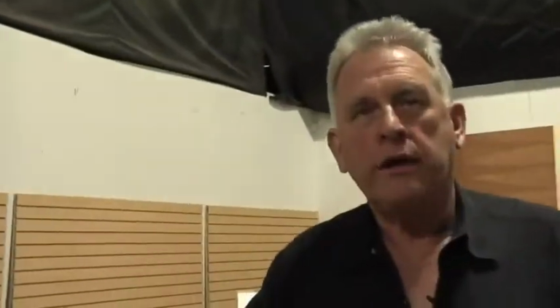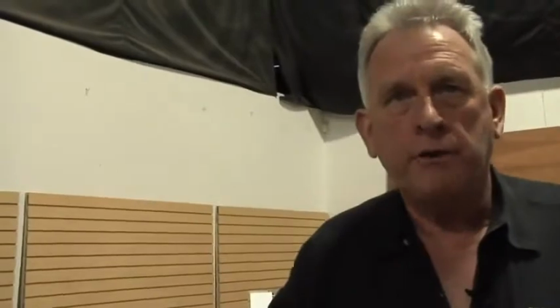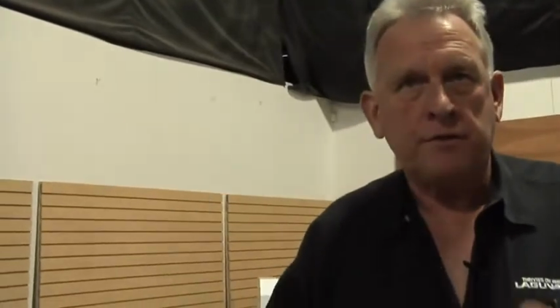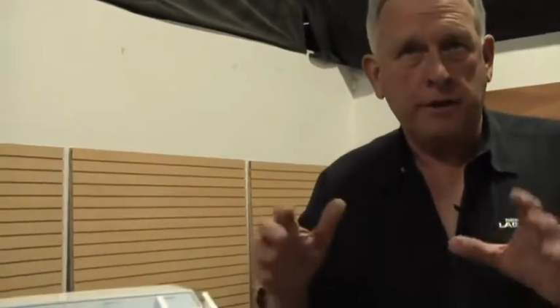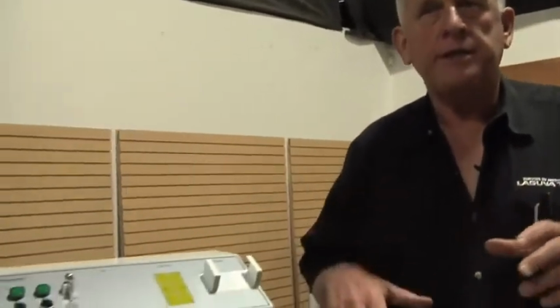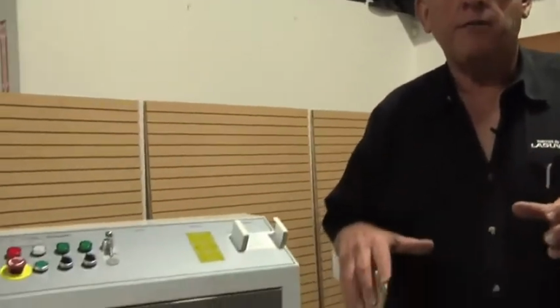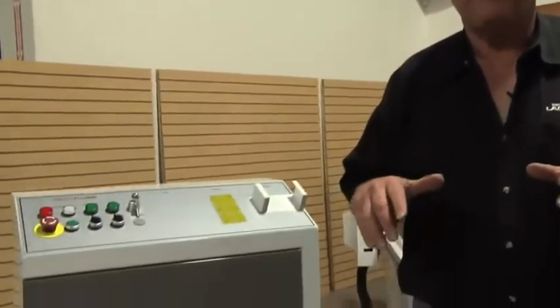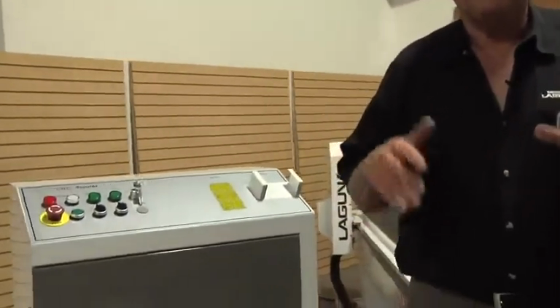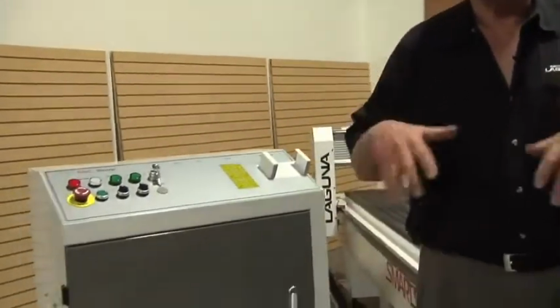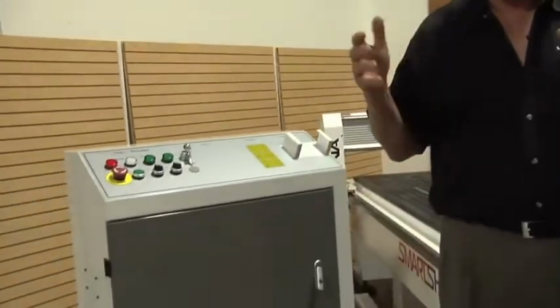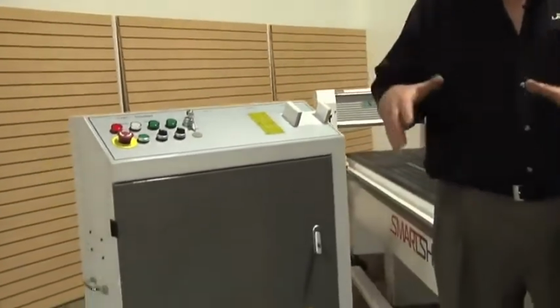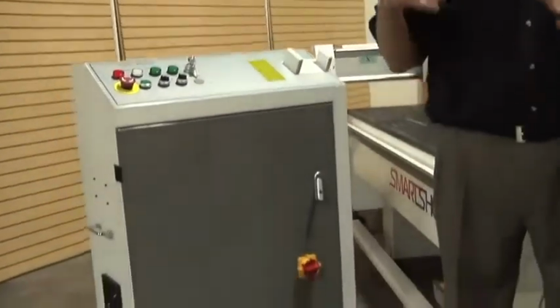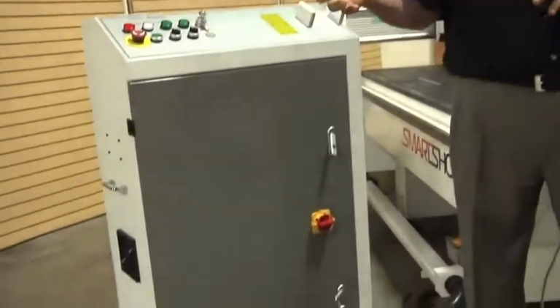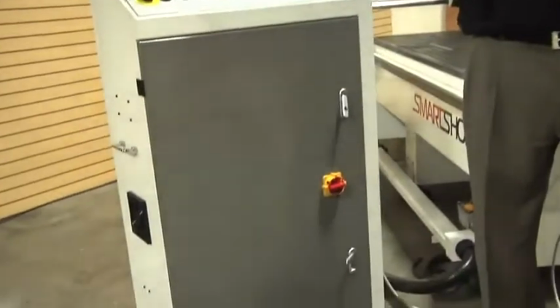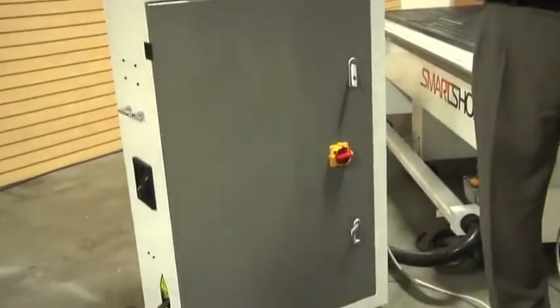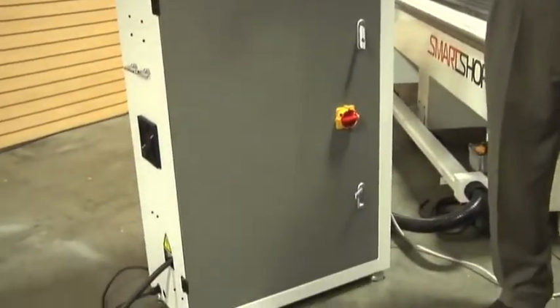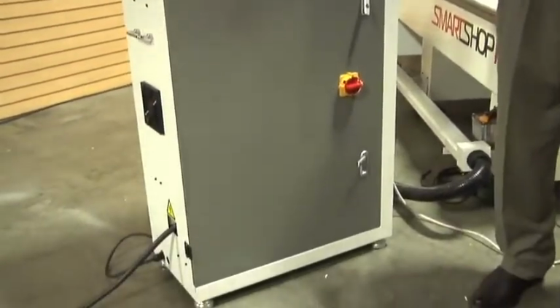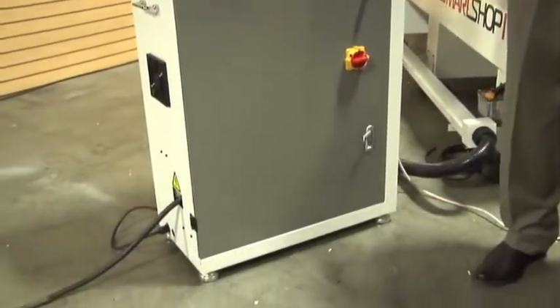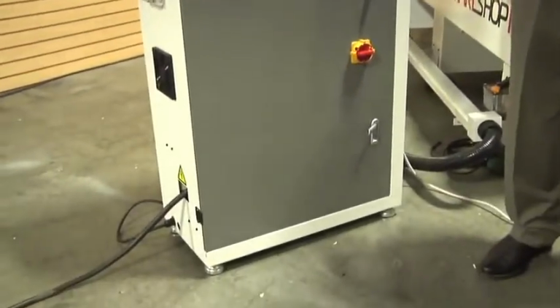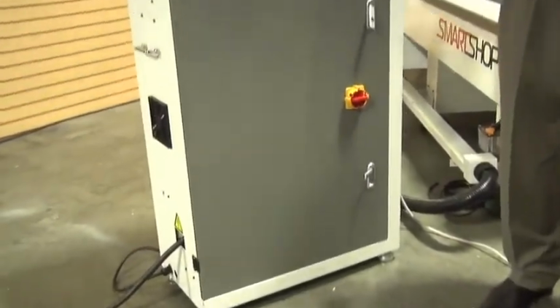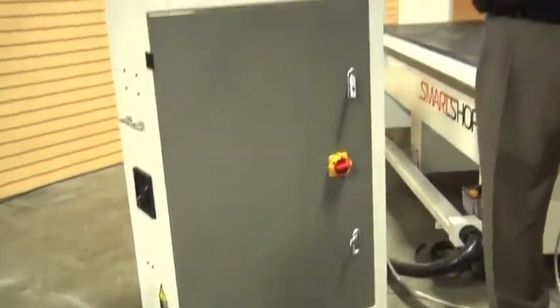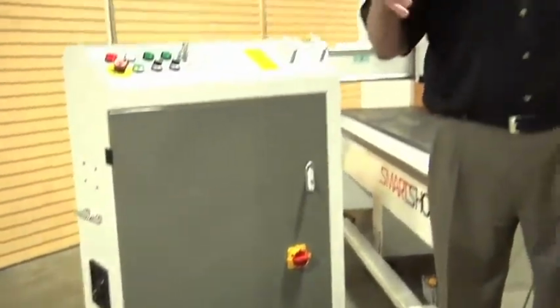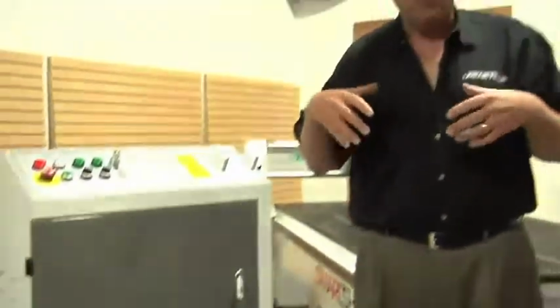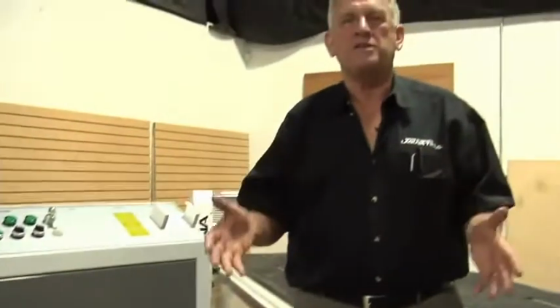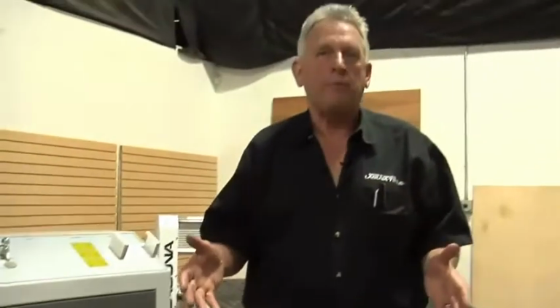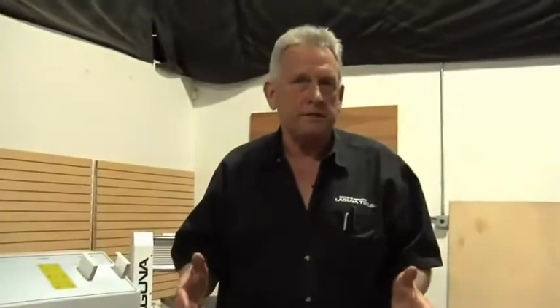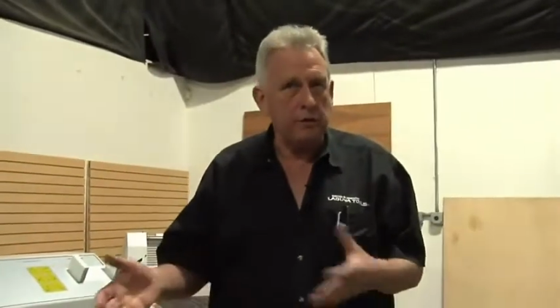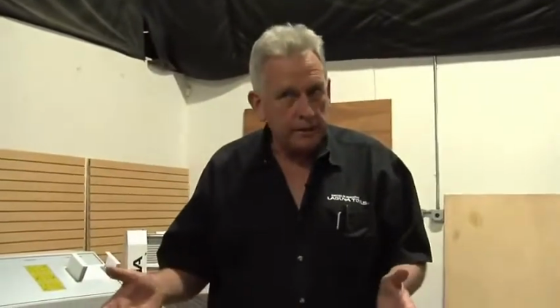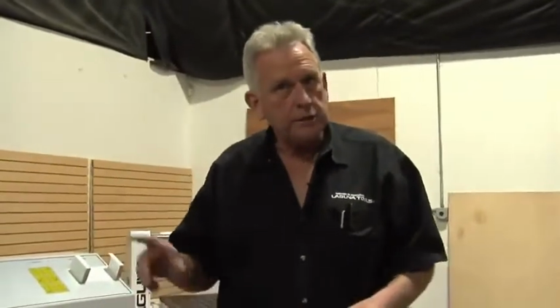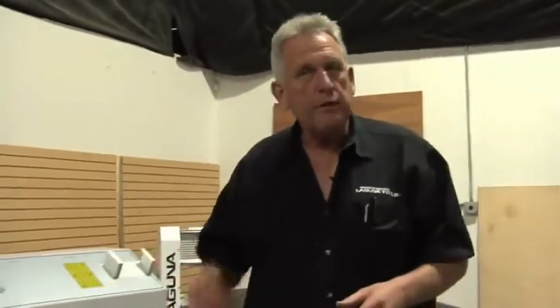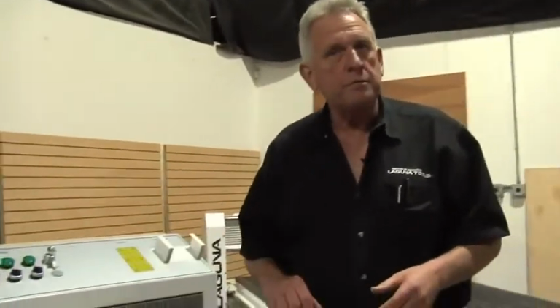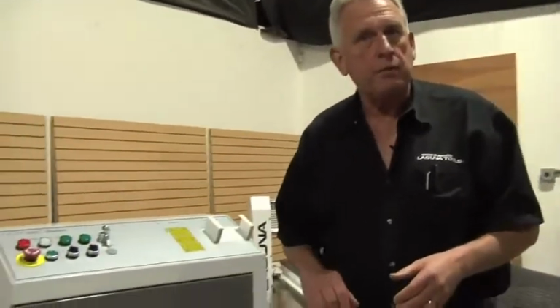One of the characteristics of the Smart Shop machines is that we put the electrical components in a cabinet separate from the machine frame. Why do we do that? It's vibration — we want the components to be away from the normal machine vibrations that occur when you machine. So that's what we did on the Smart Shop one.